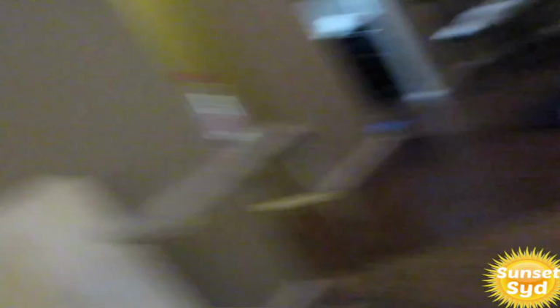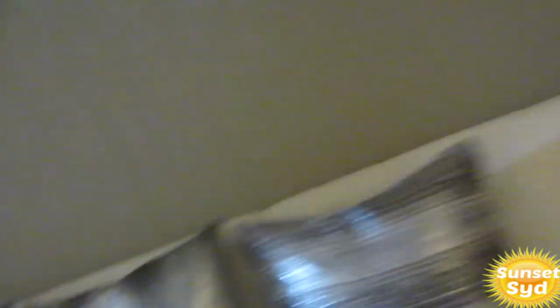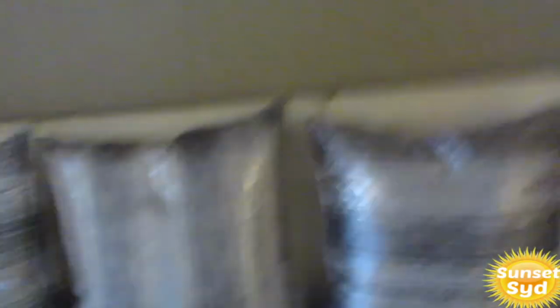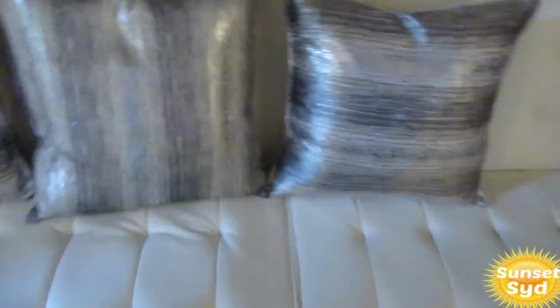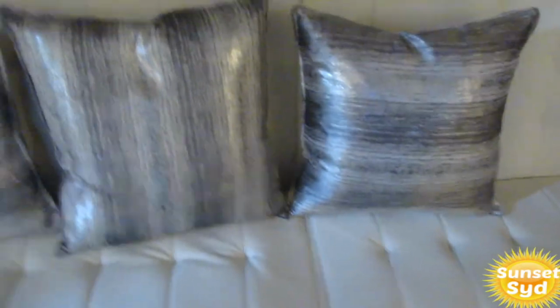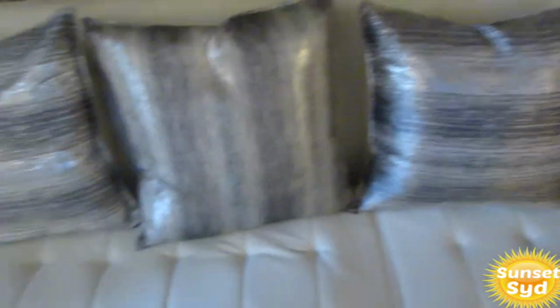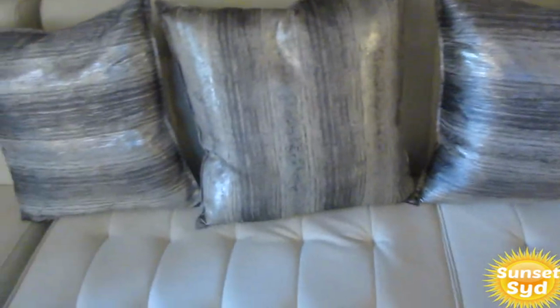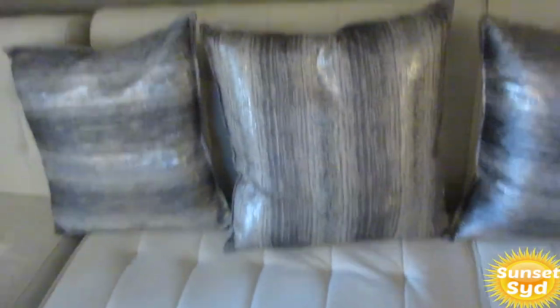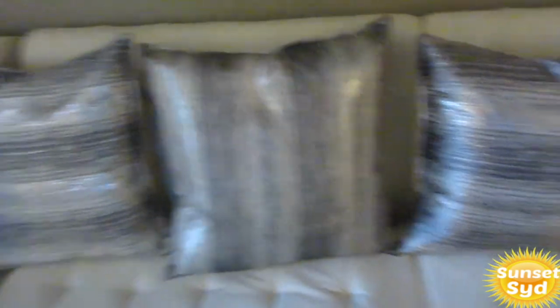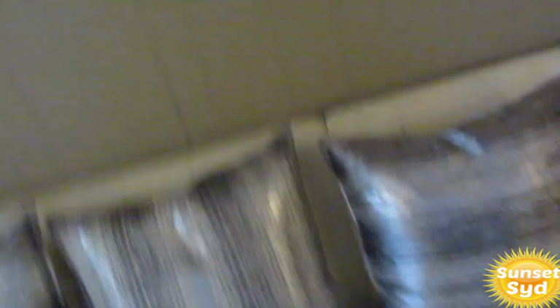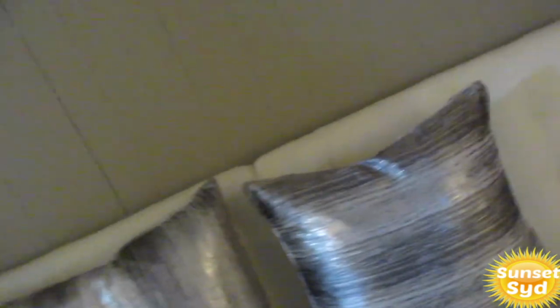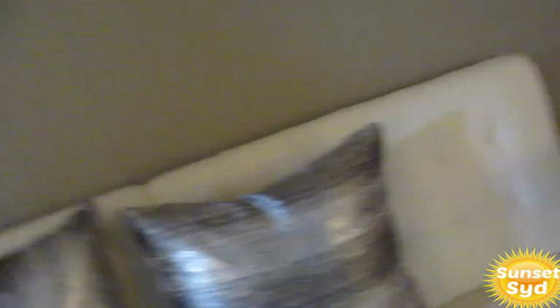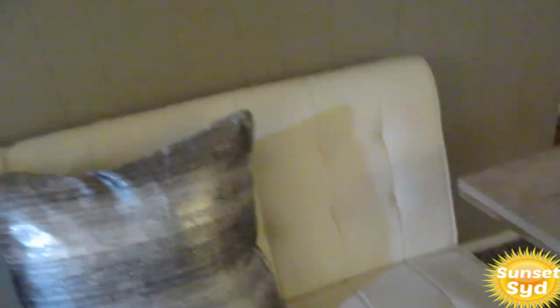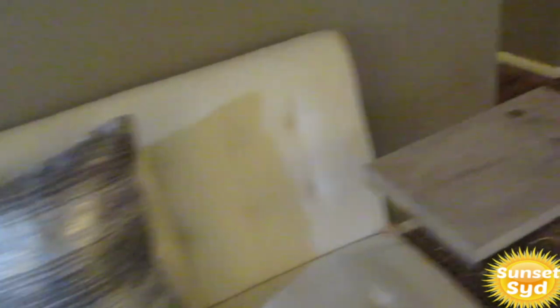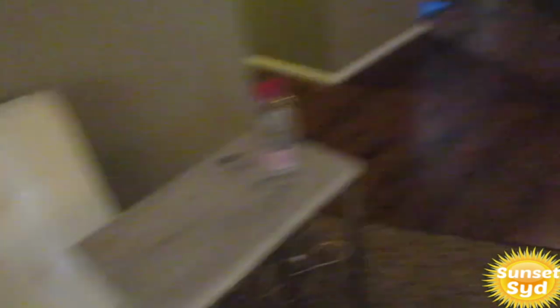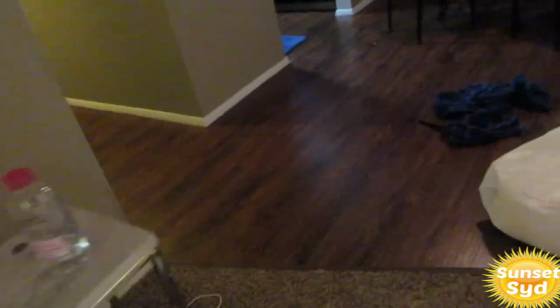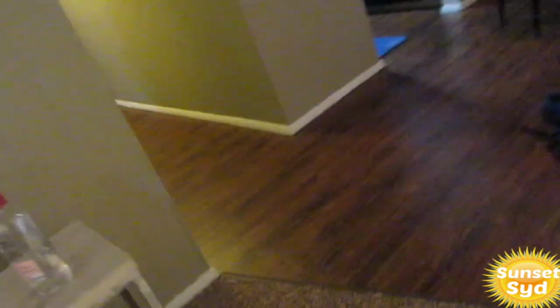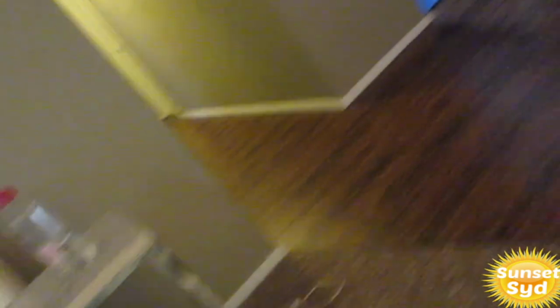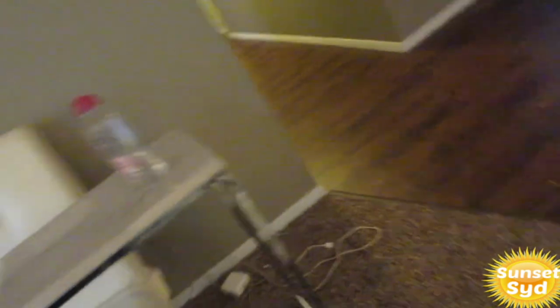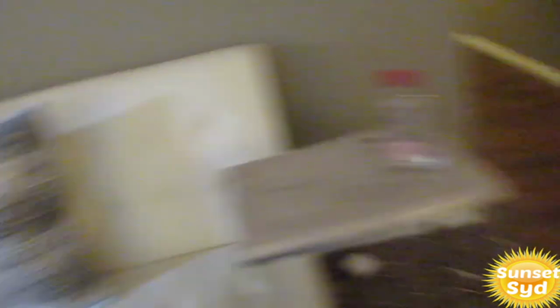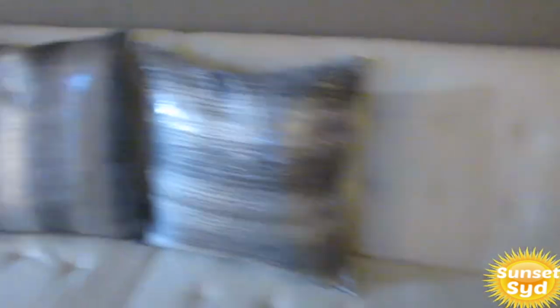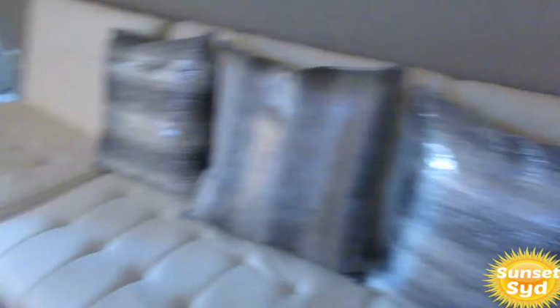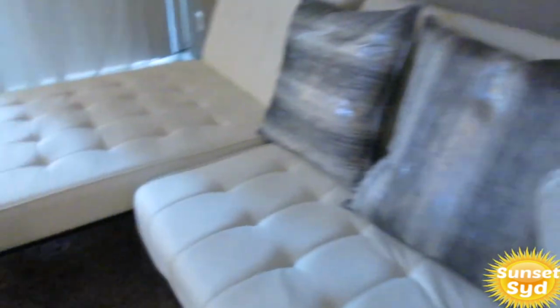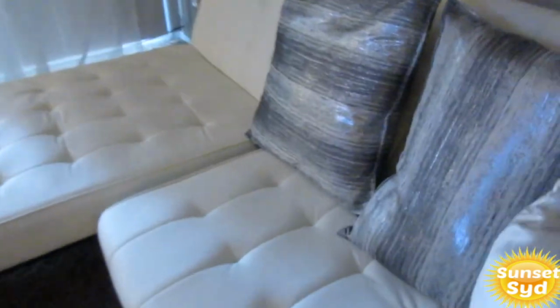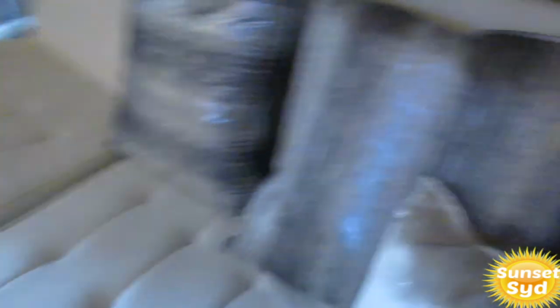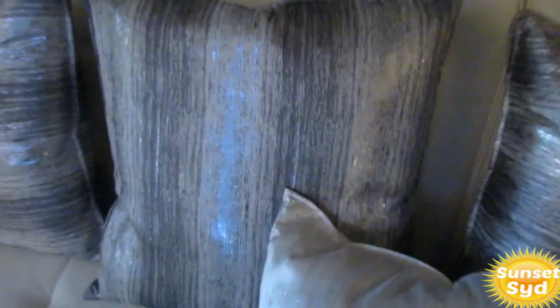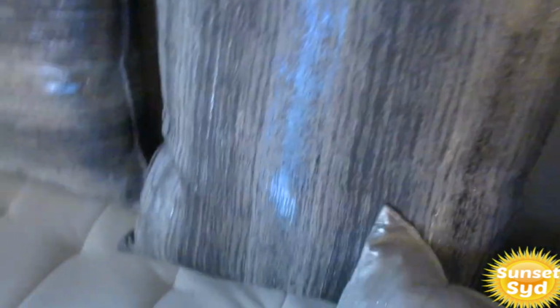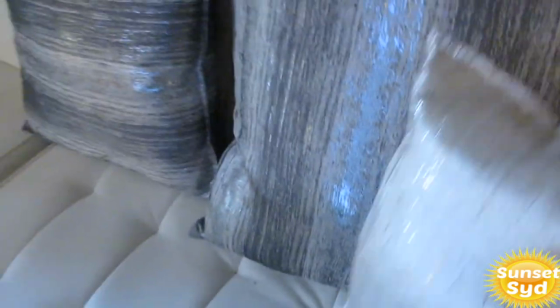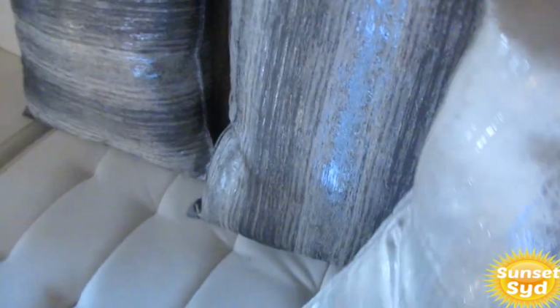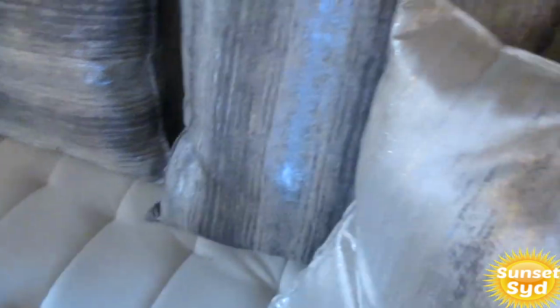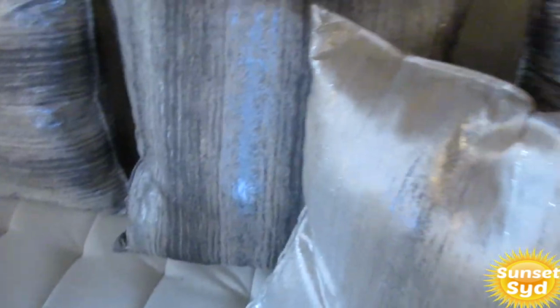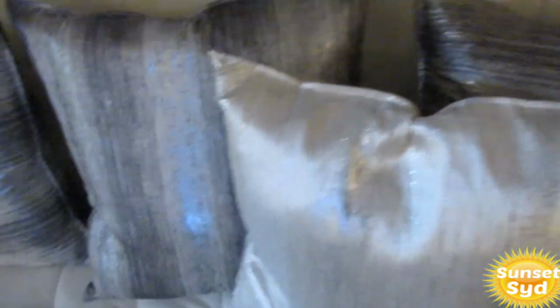I just threw the pillows on like this, and I'm going to do my silver one in the middle like that.